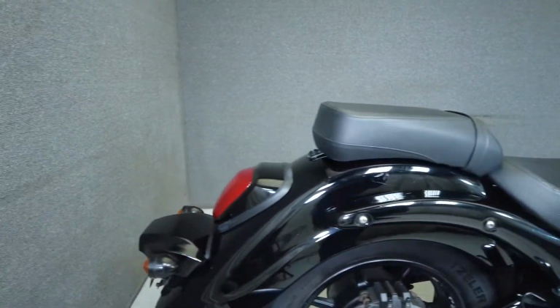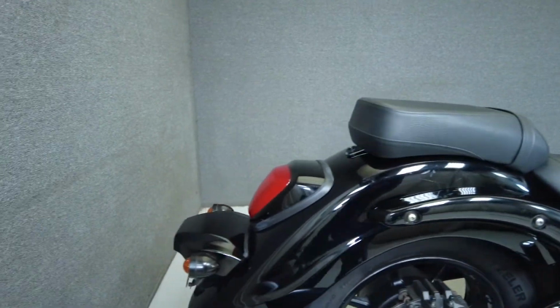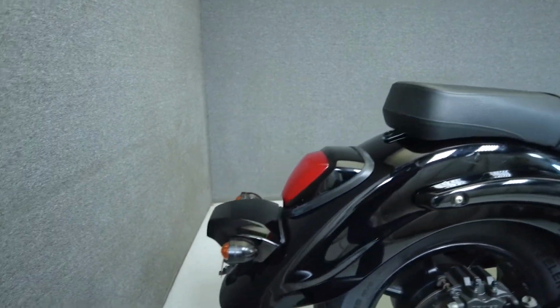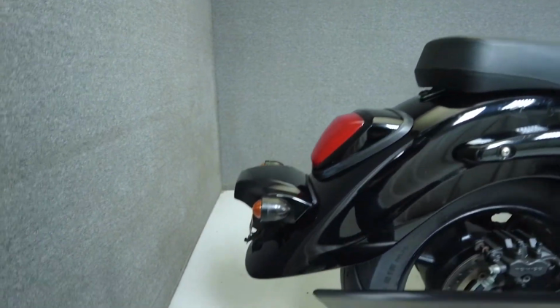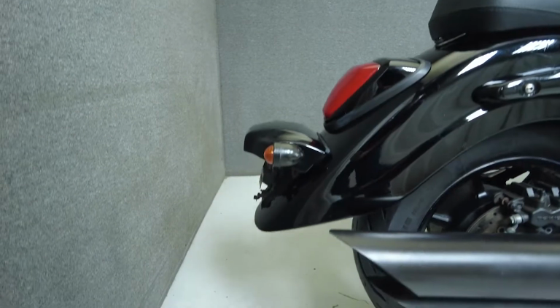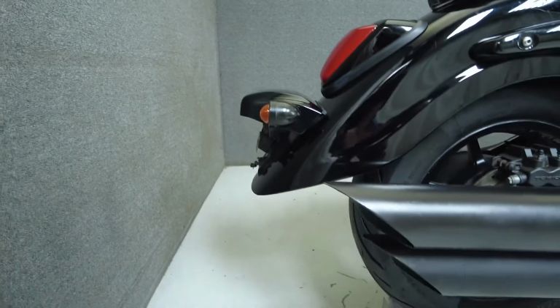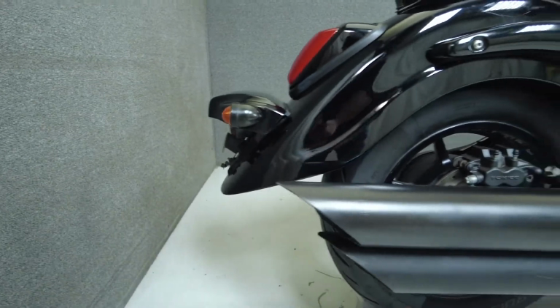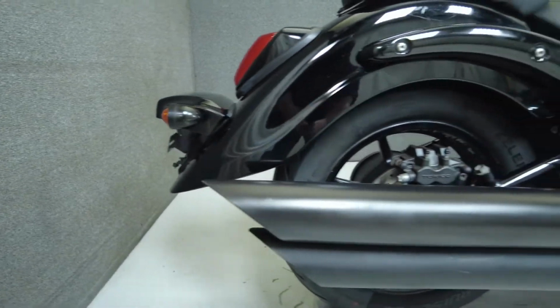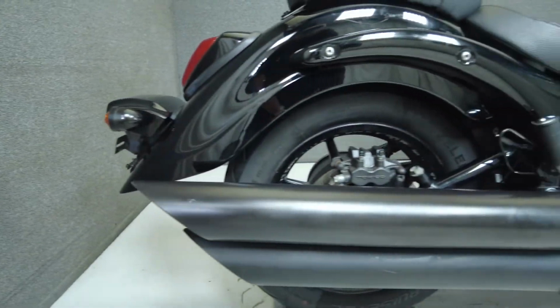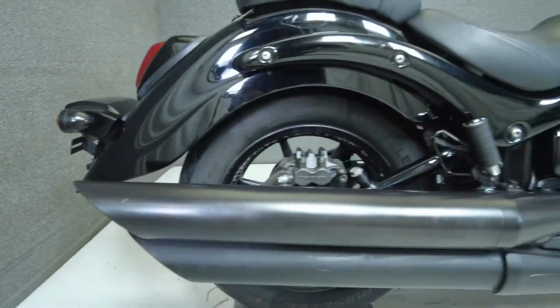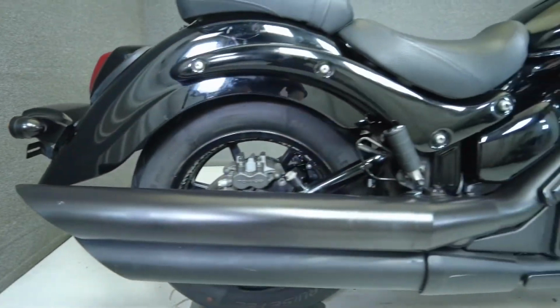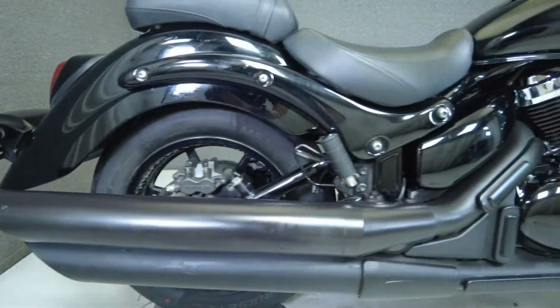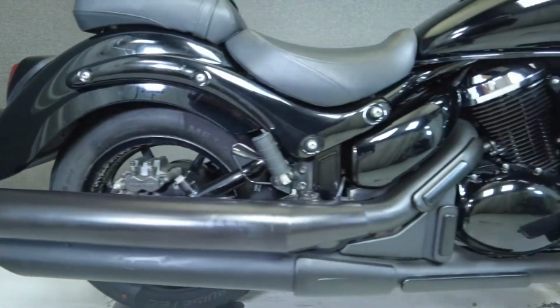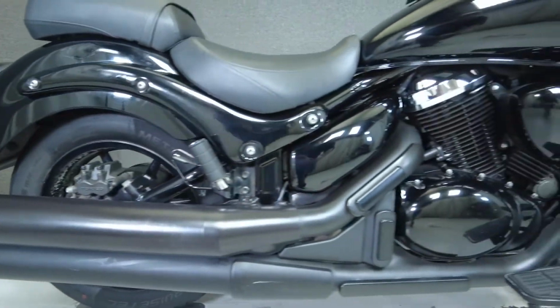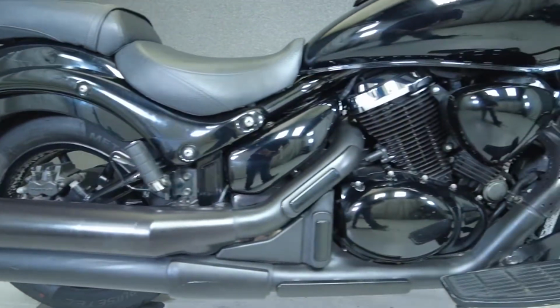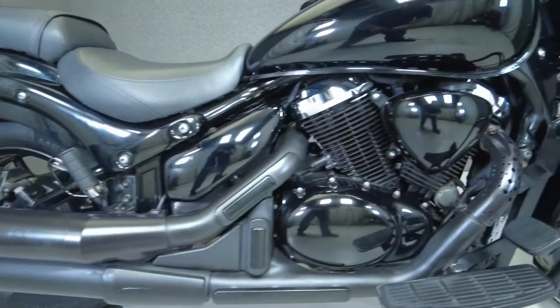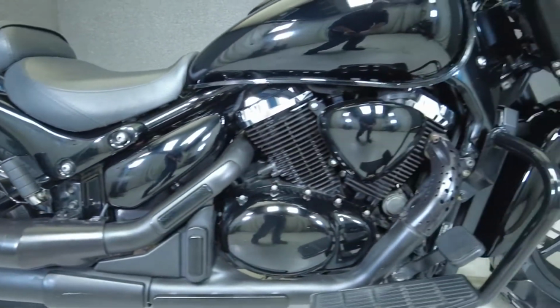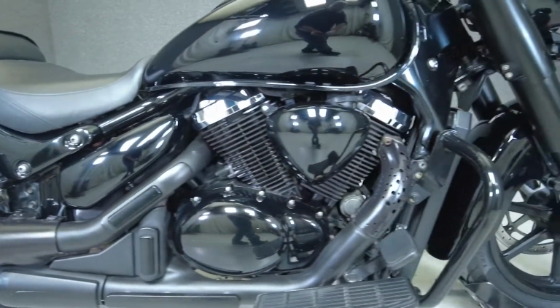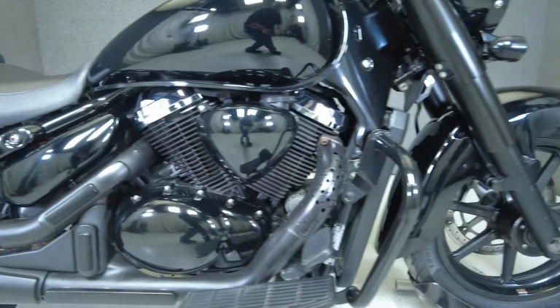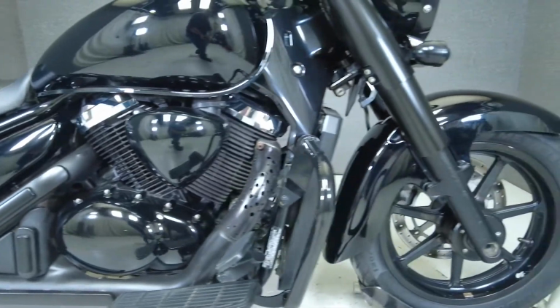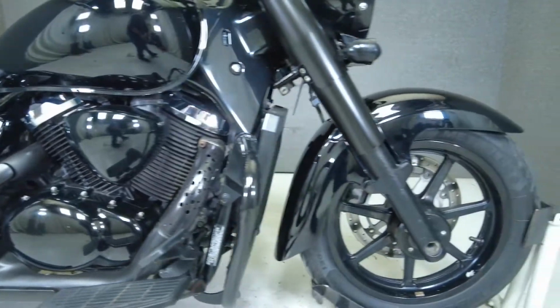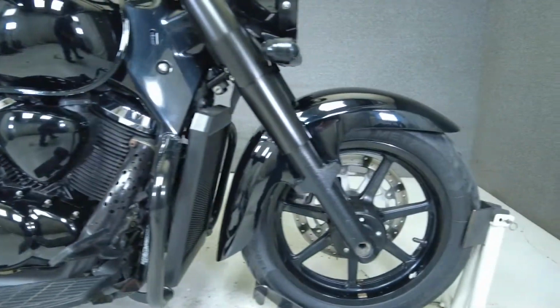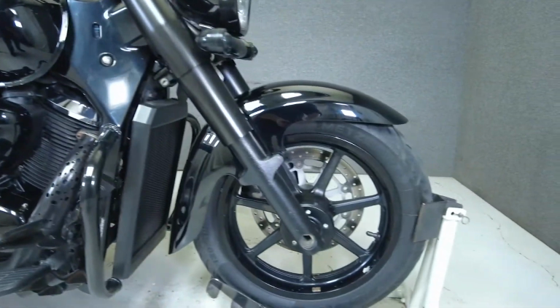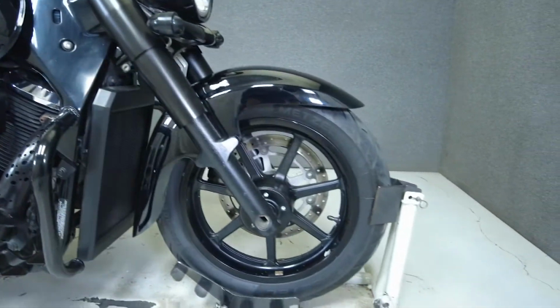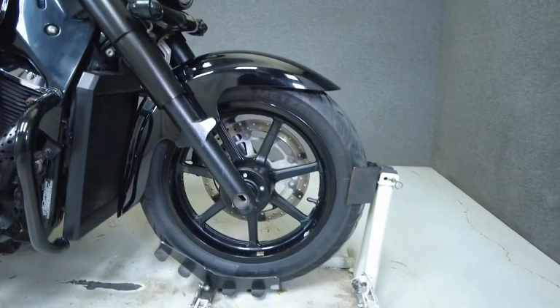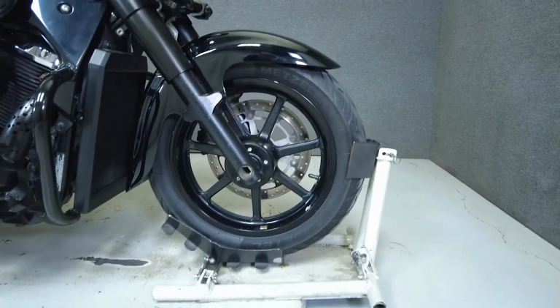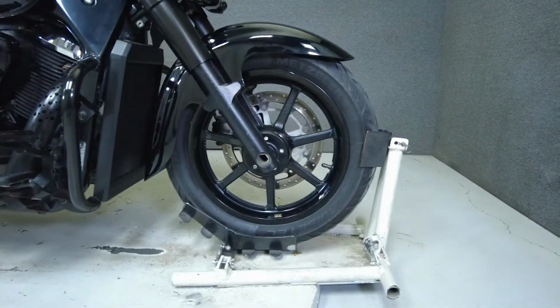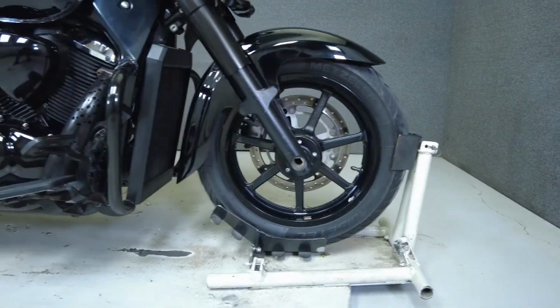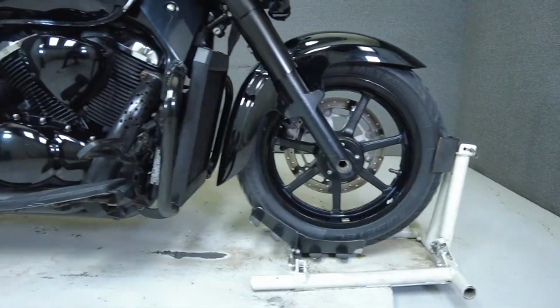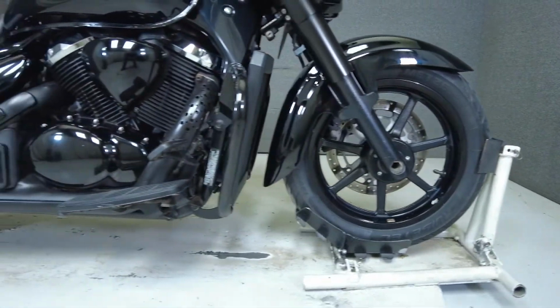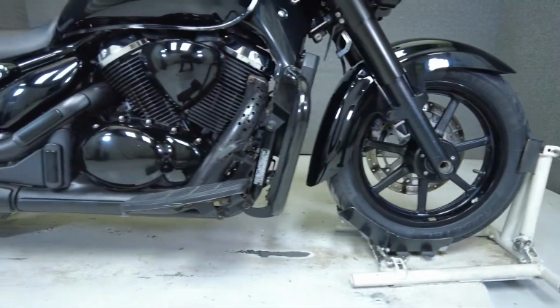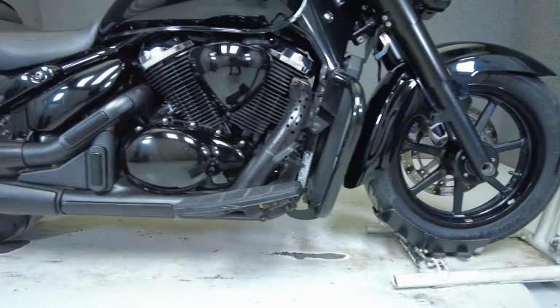This mean-looking bike is powered by a 1462cc V-twin engine that puts 66 horsepower and 84 foot-pounds of low-end torque through a 5-speed transmission. It has a seat height of 28.3 inches and a curb weight of 791 pounds.